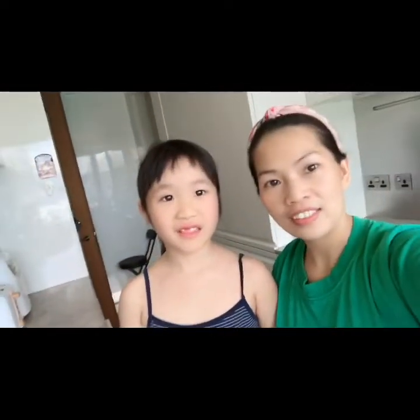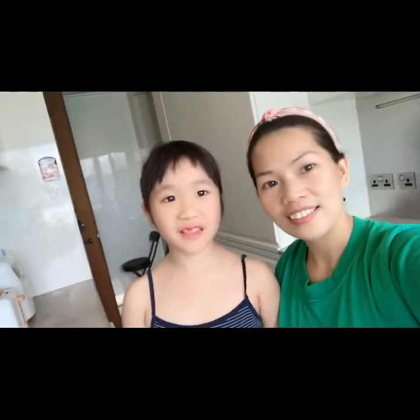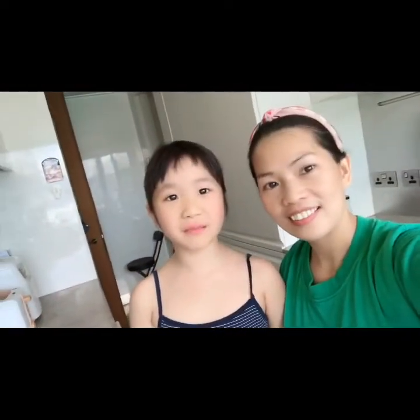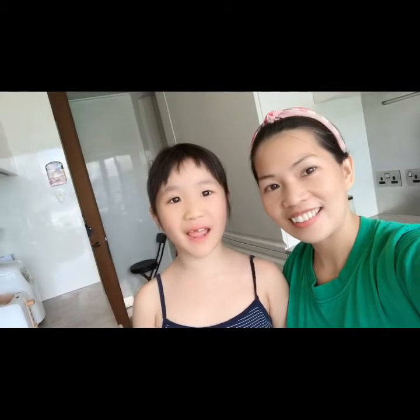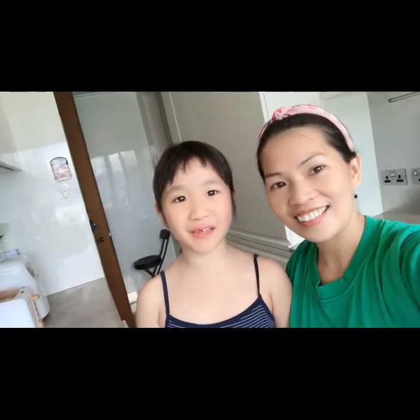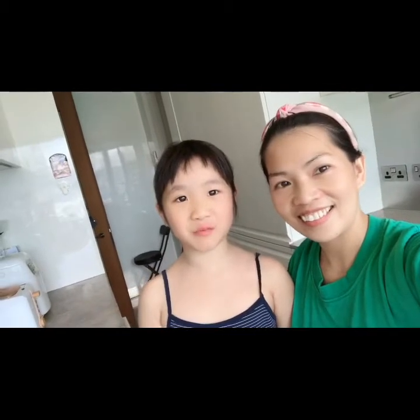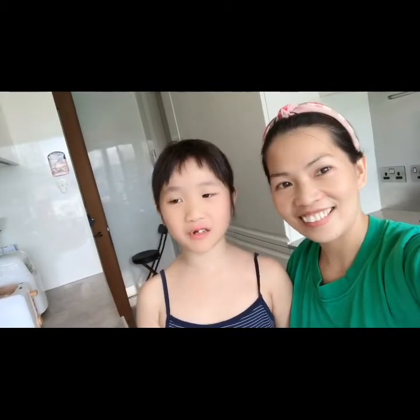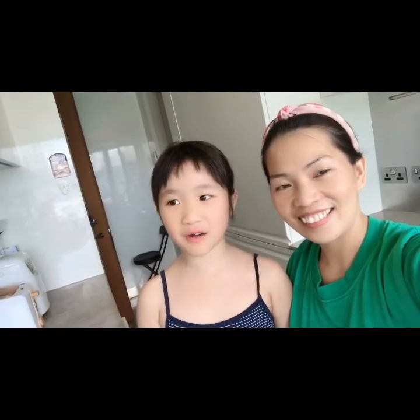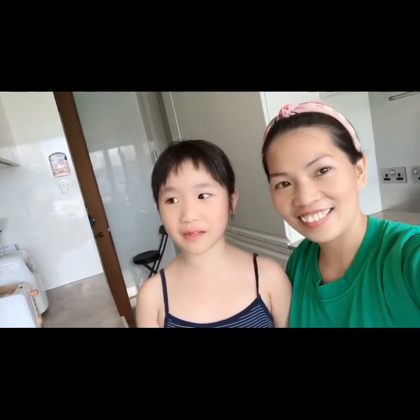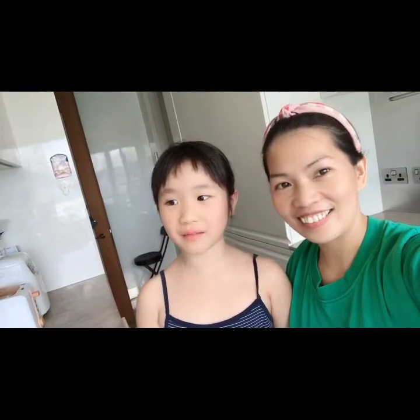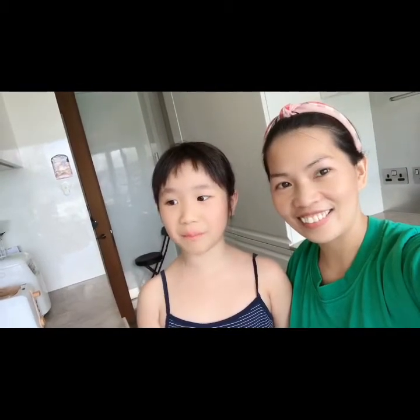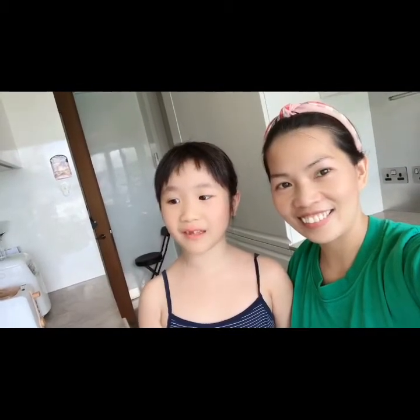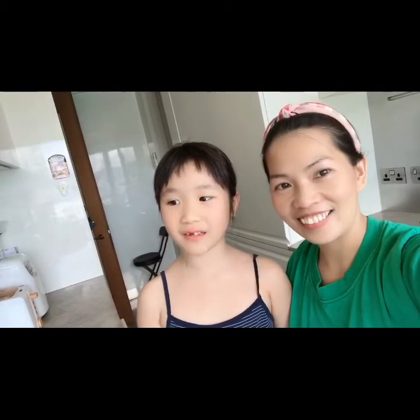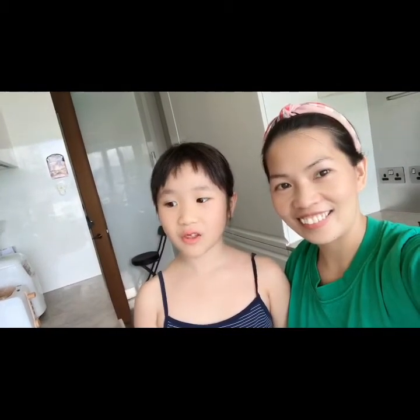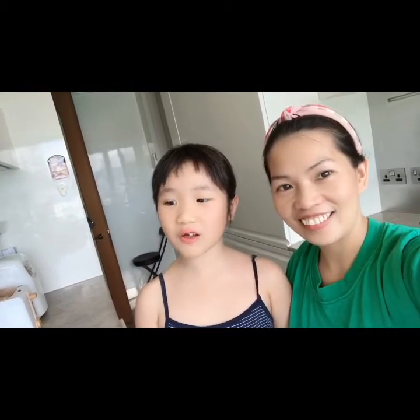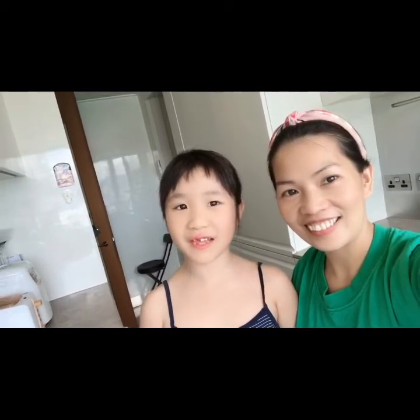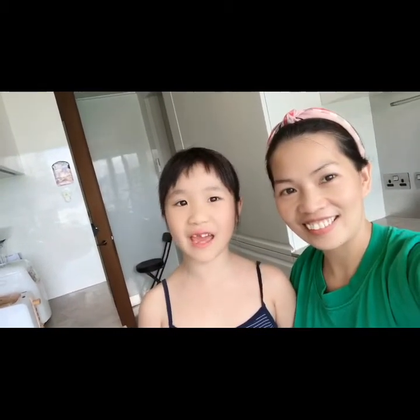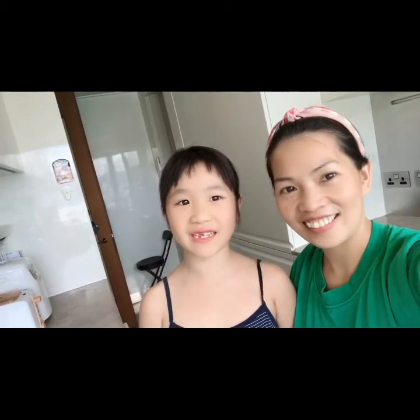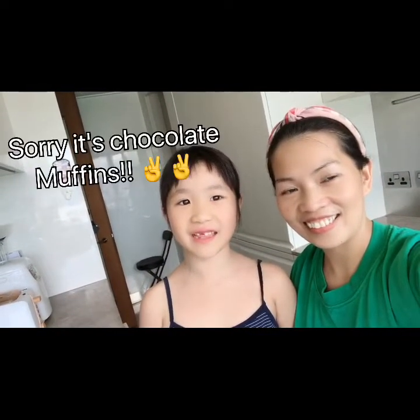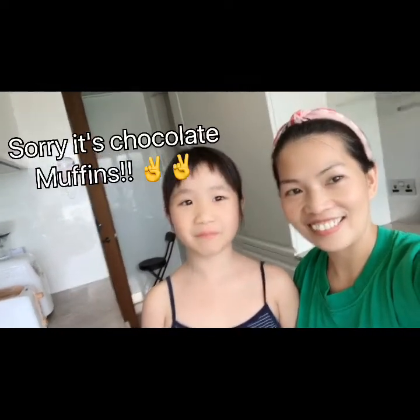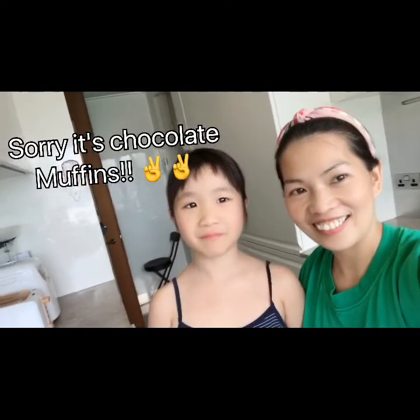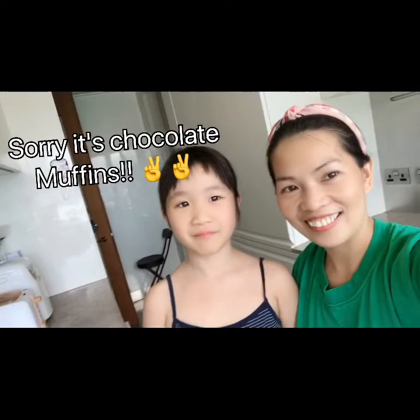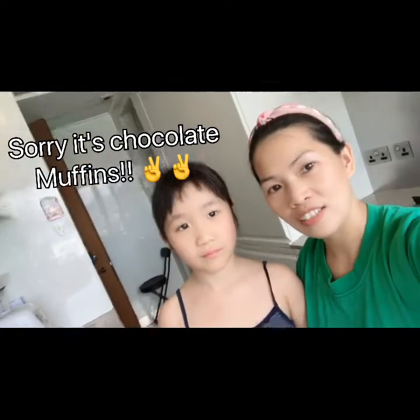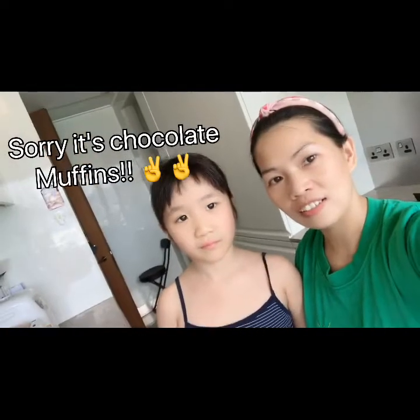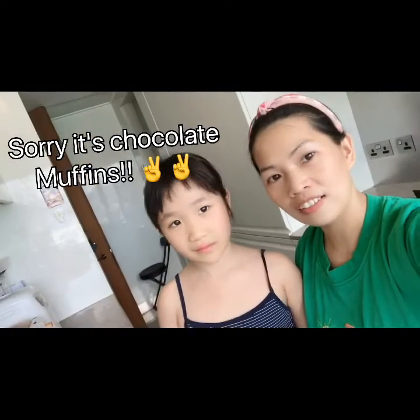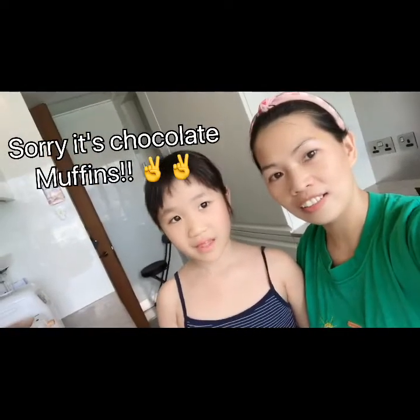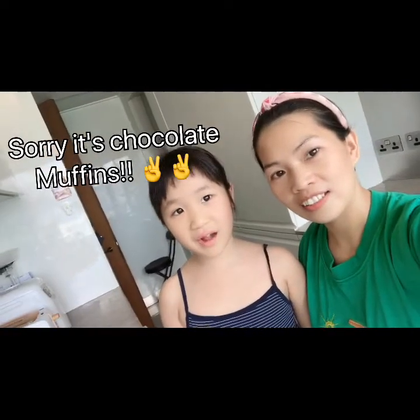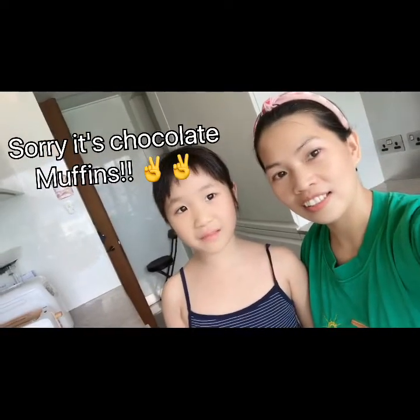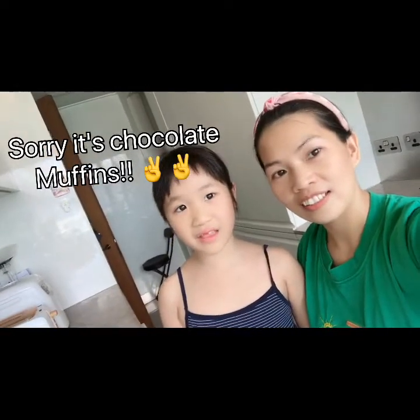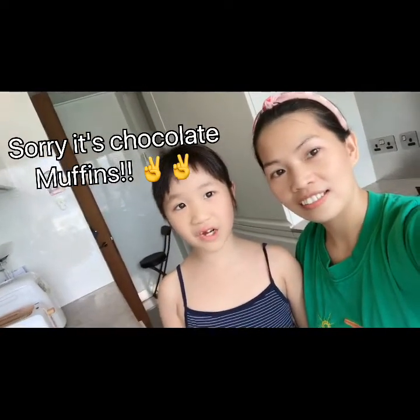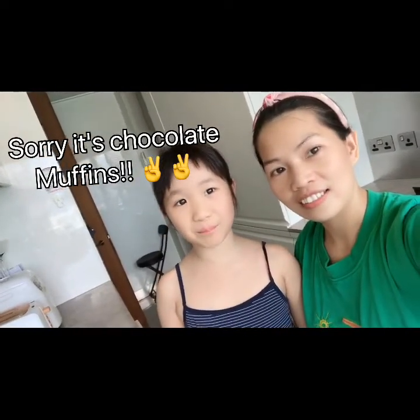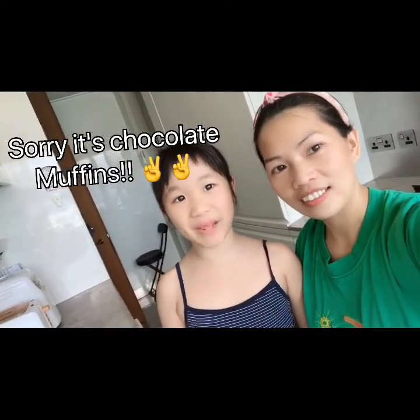Today we're going to bake chocolate cakes. So let's do it! Let's start baking!